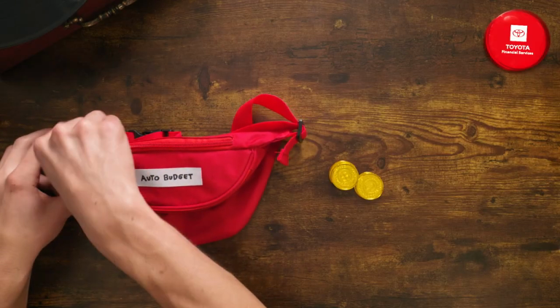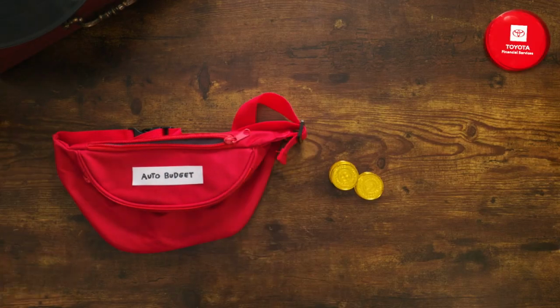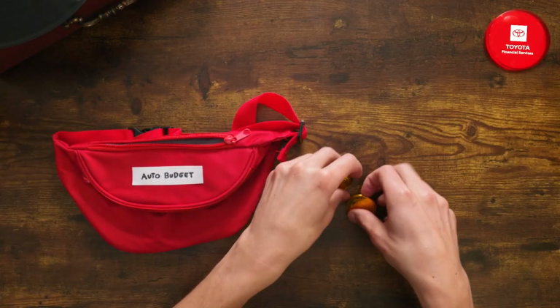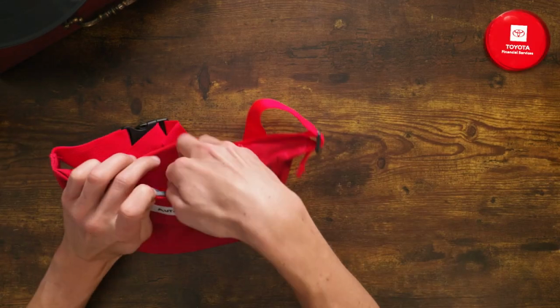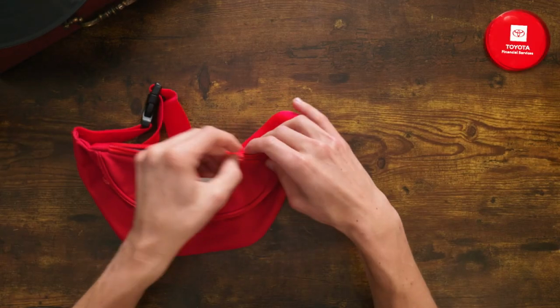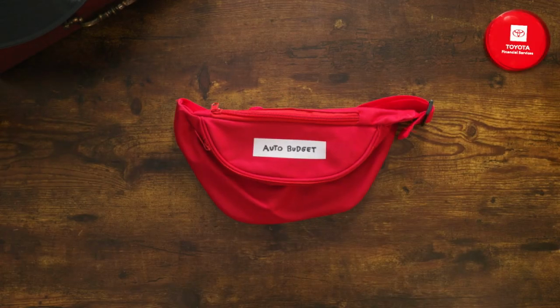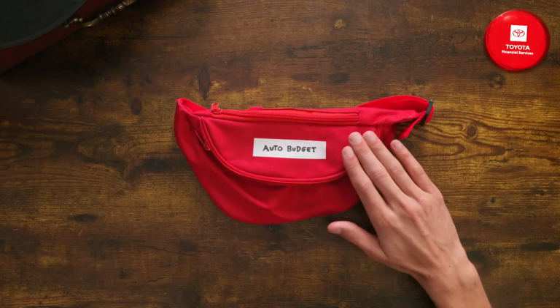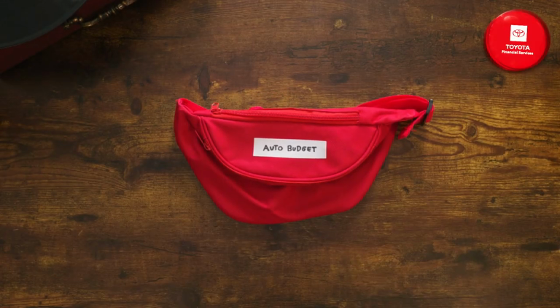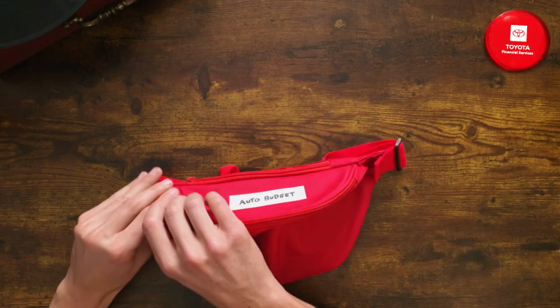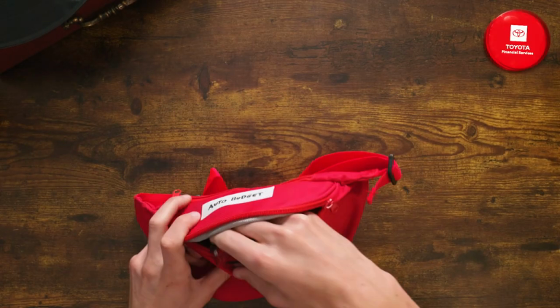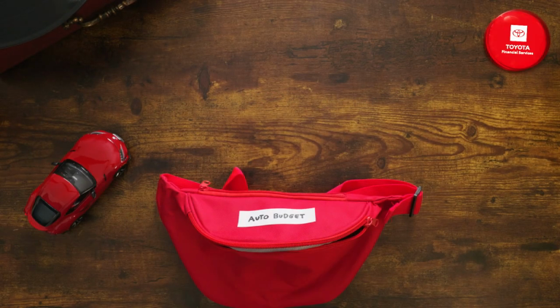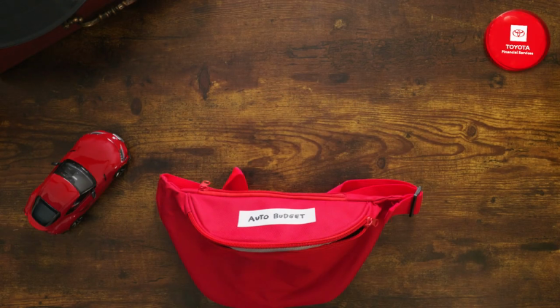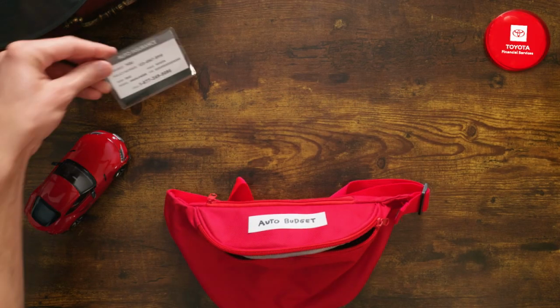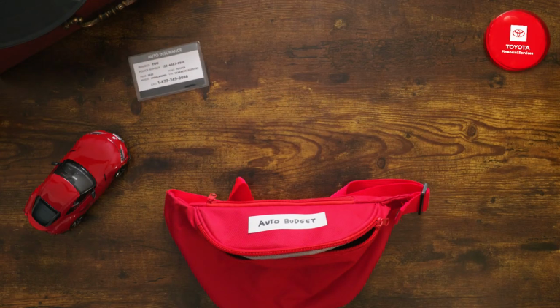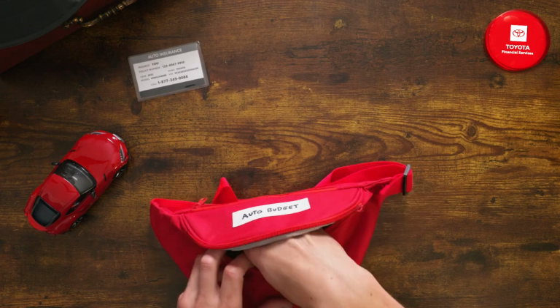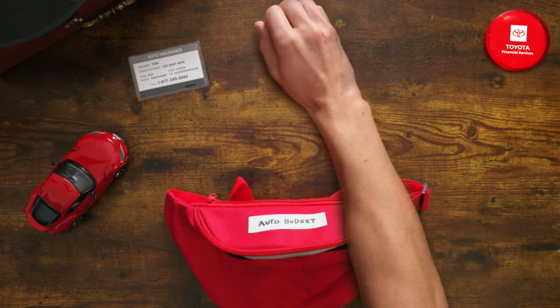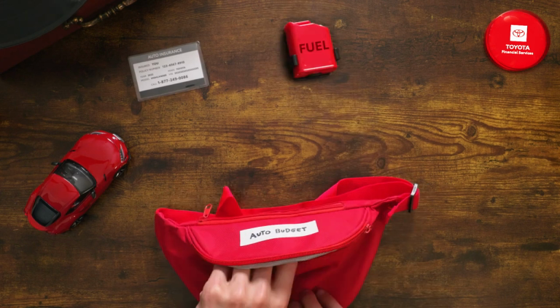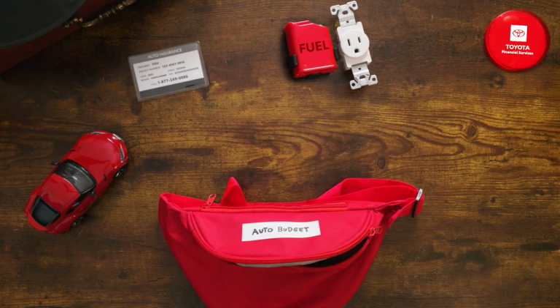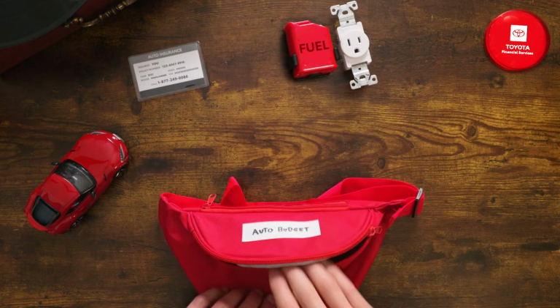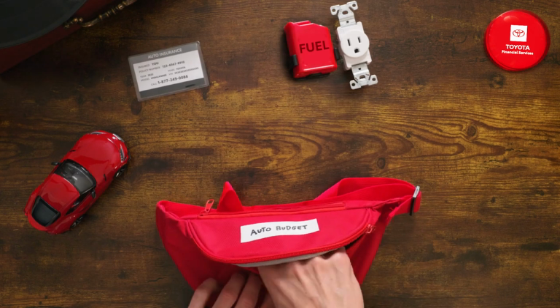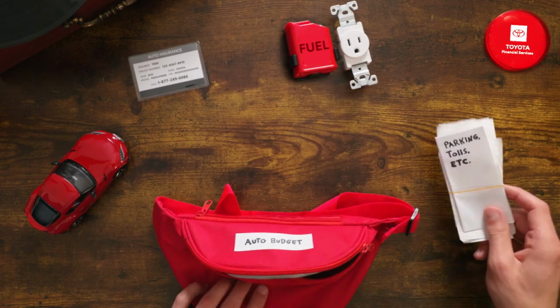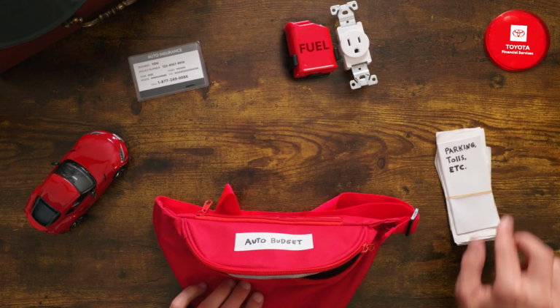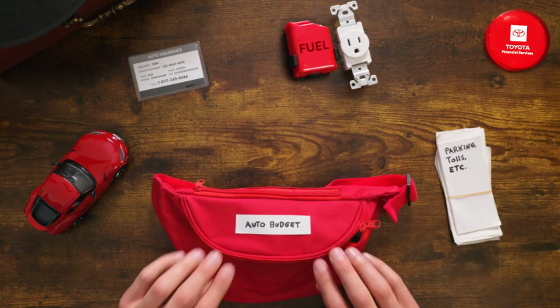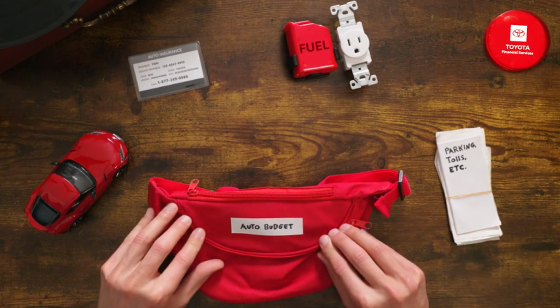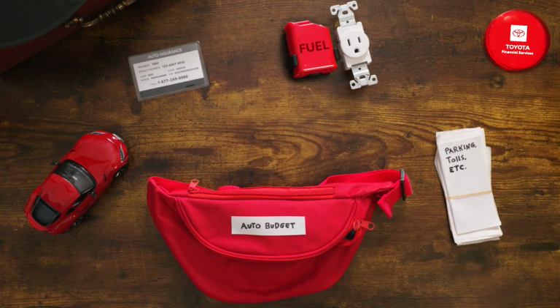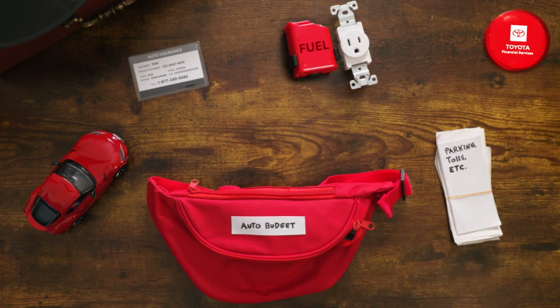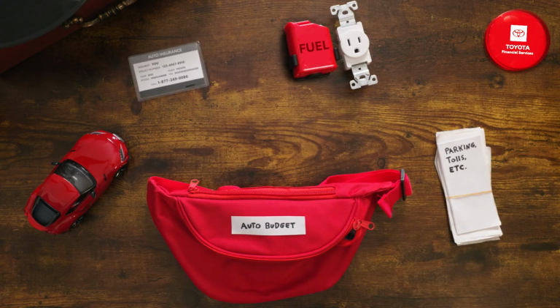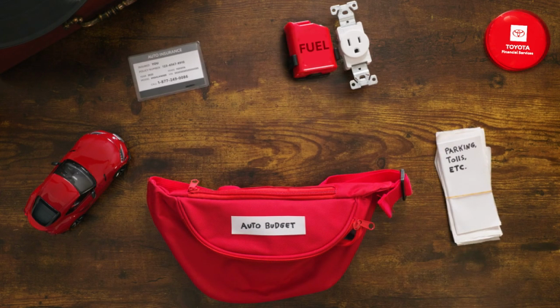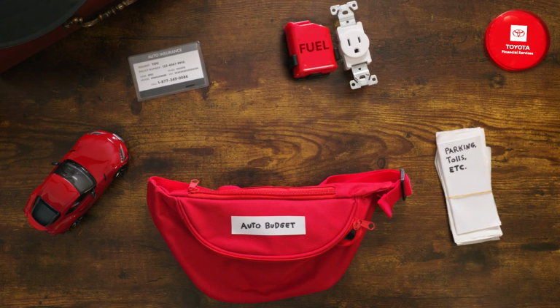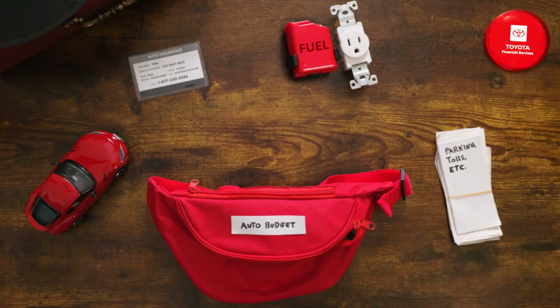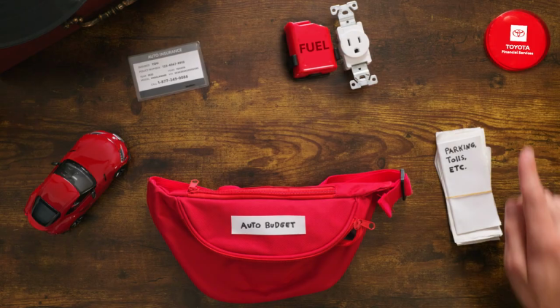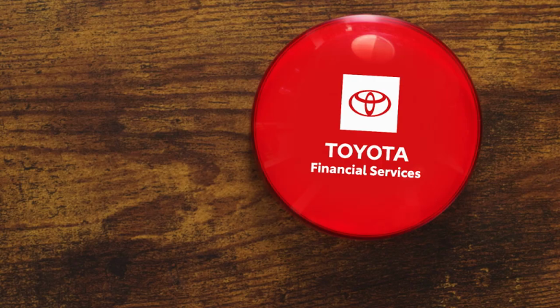So what's actually included in an auto budget? The monthly cost of your vehicle, insurance, fuel and charging costs, and parking, tolls, and maintenance. Speaking of maintenance, now you can go ahead and press that button.